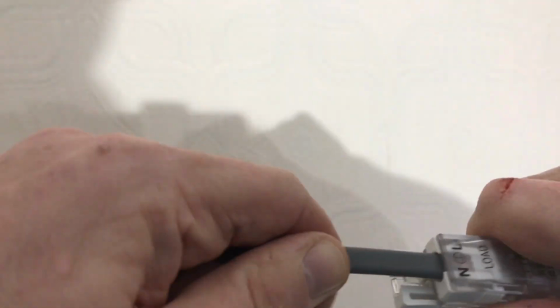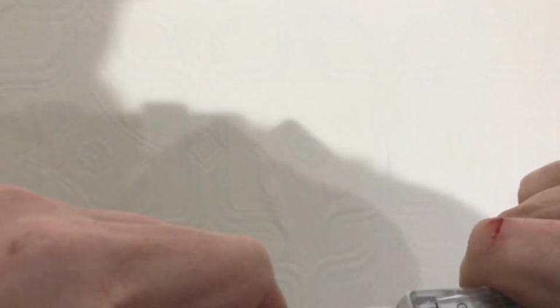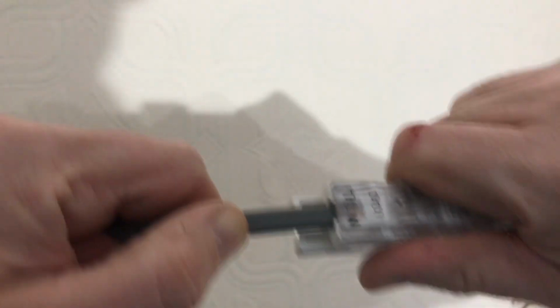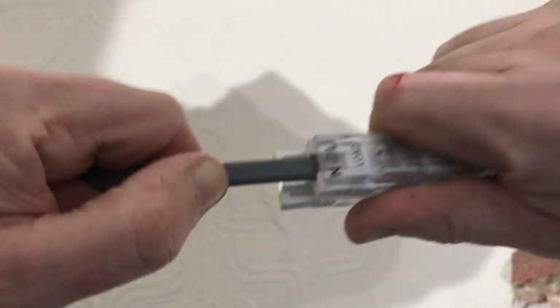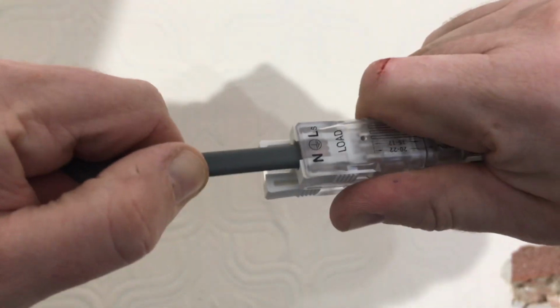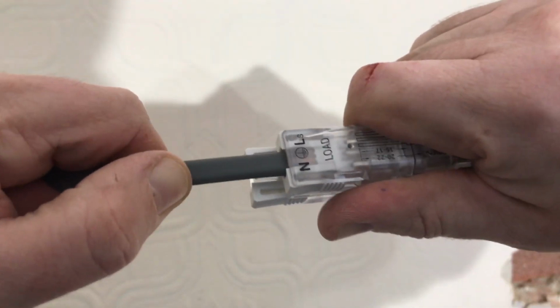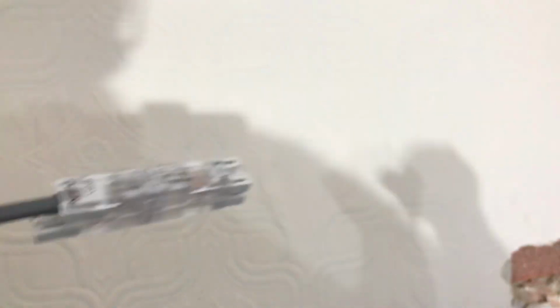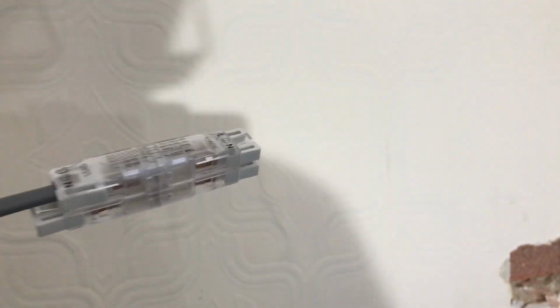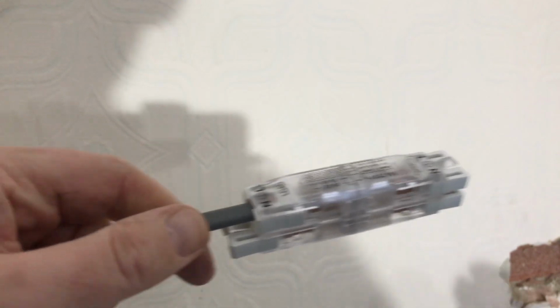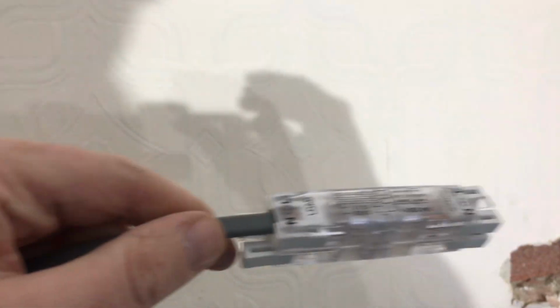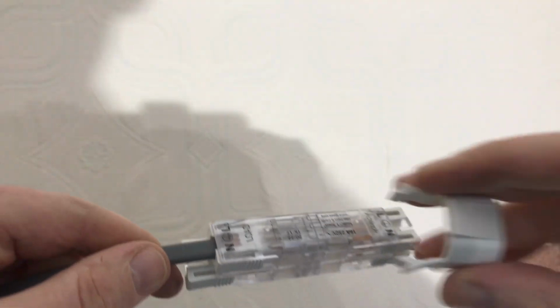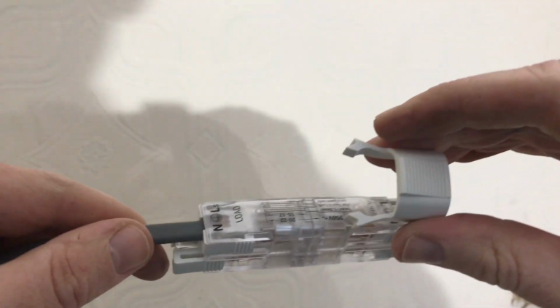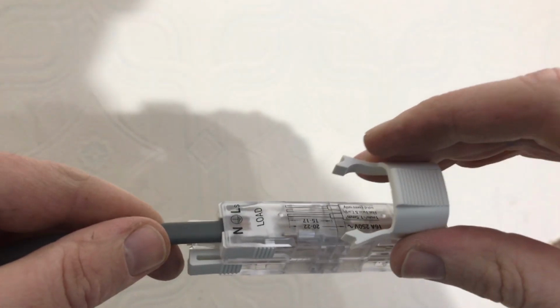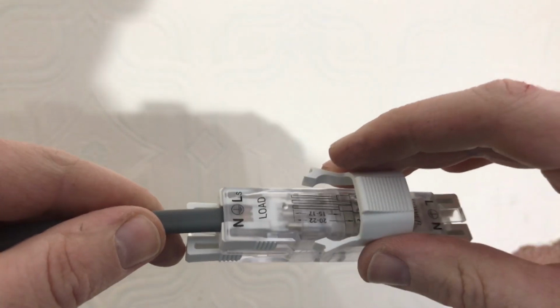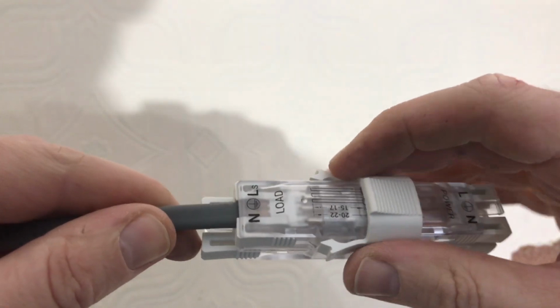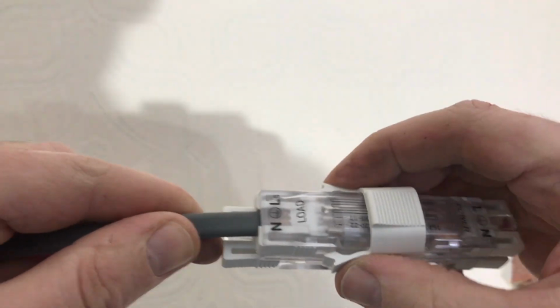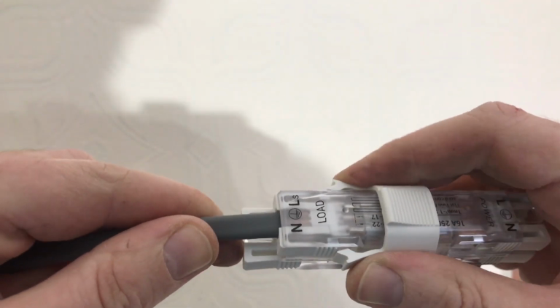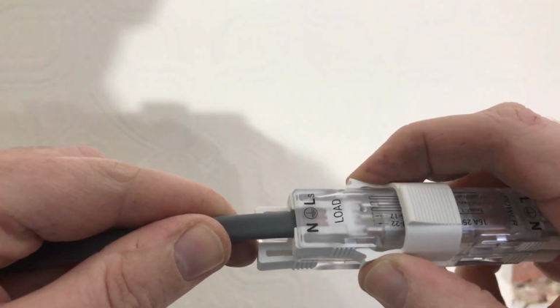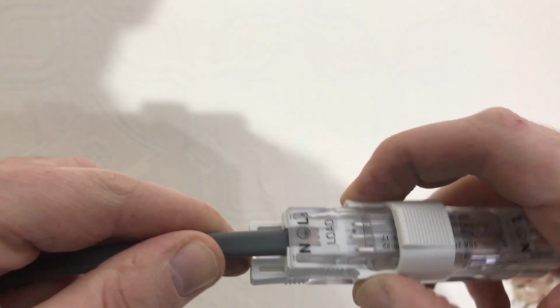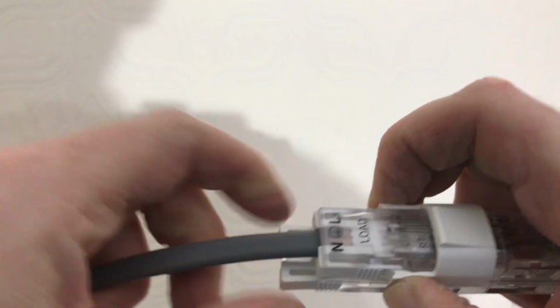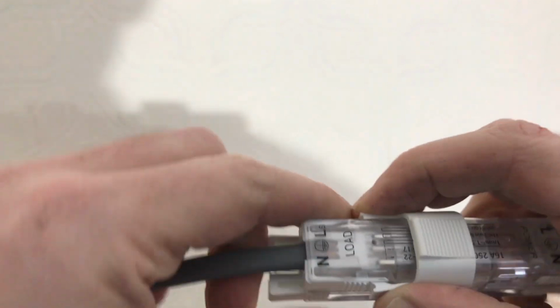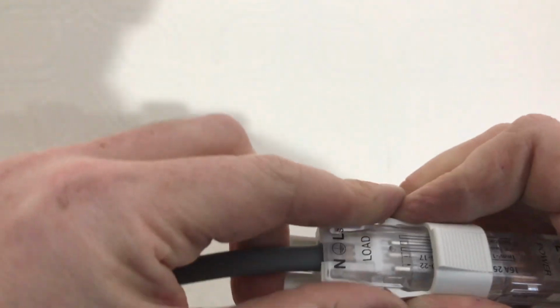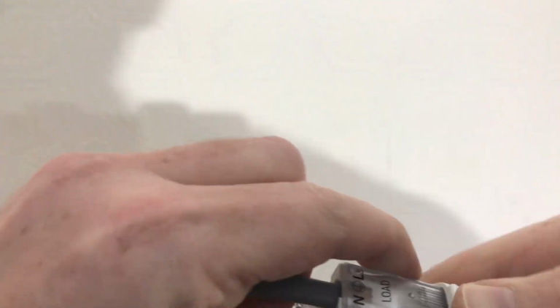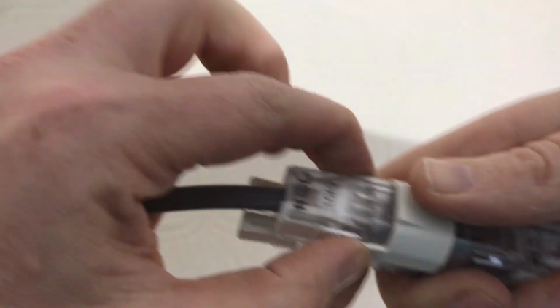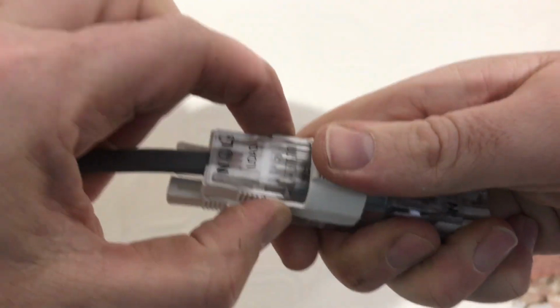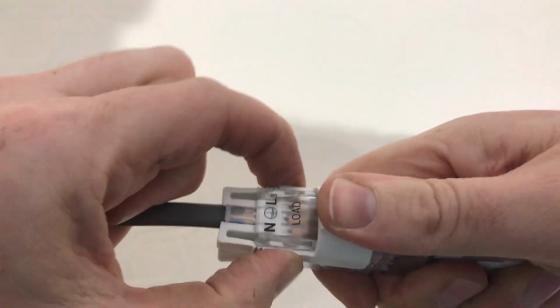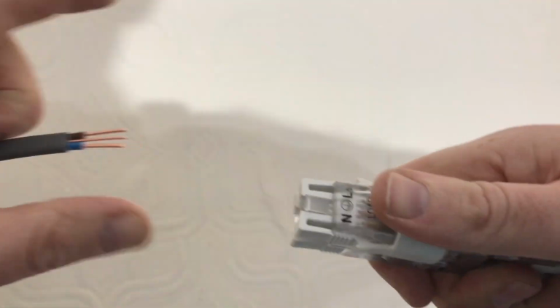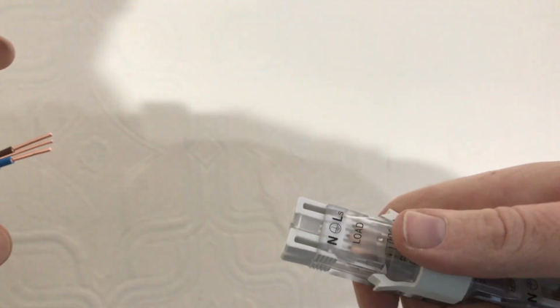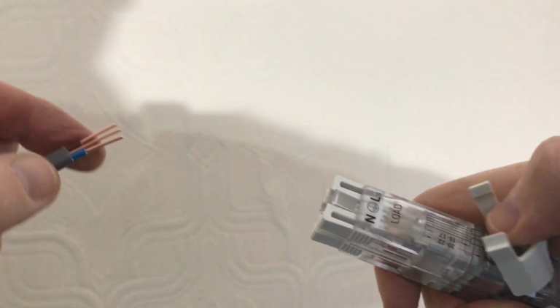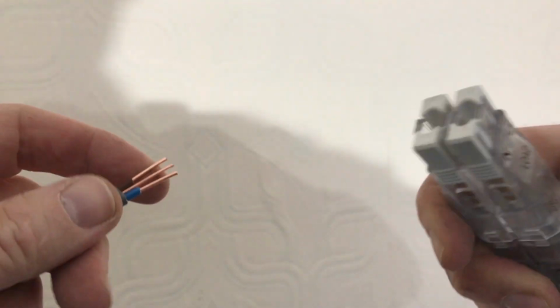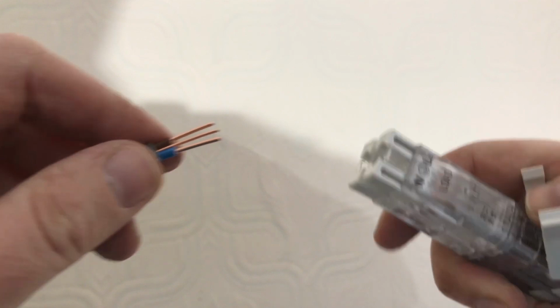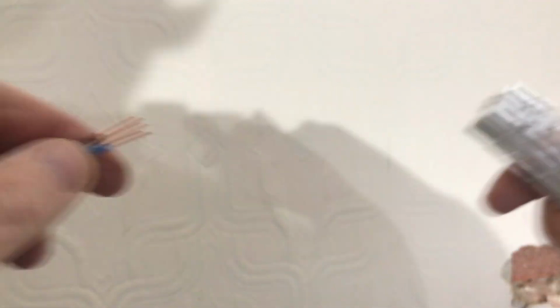And that's it — how quick and easy was that! It's solid. It meets British standard, so you'd expect that. And if you want to take it off for whatever reason, use this part, push it in, and off it comes. How easy is that?